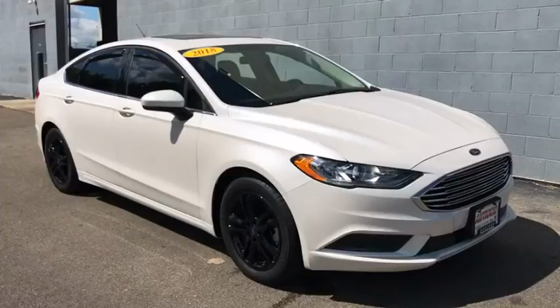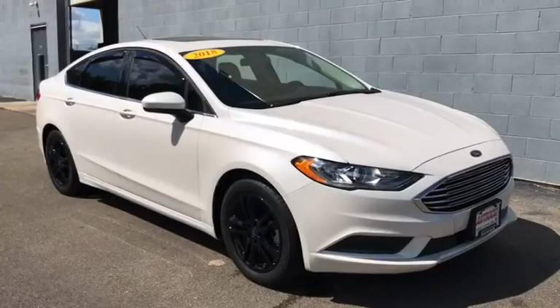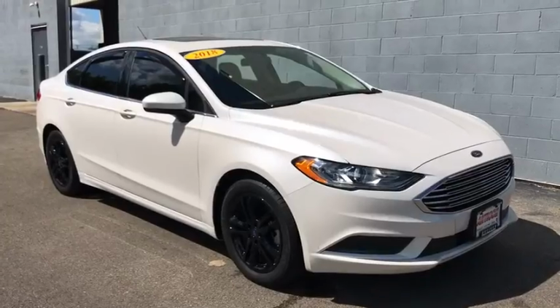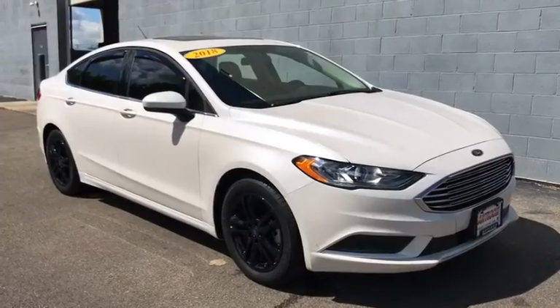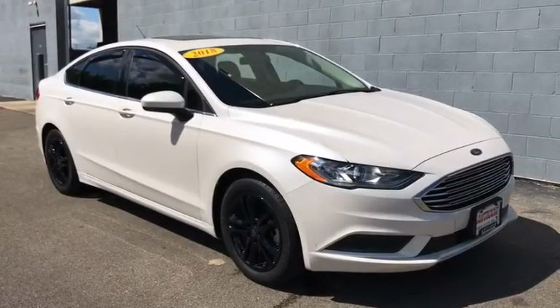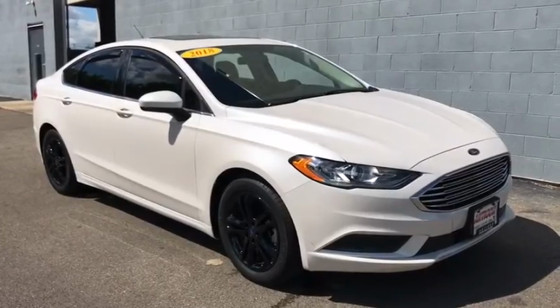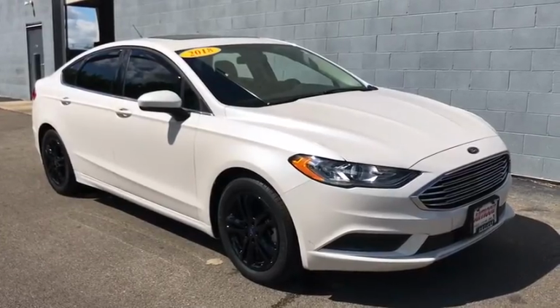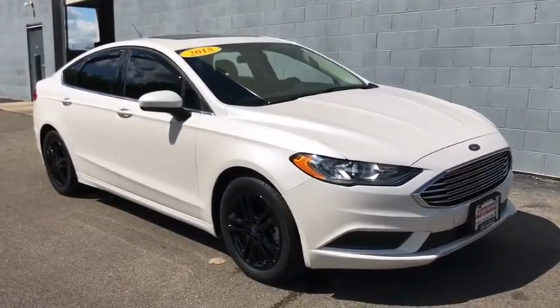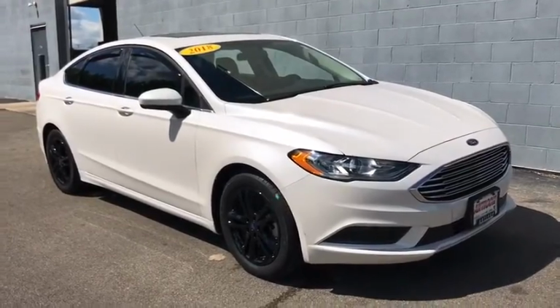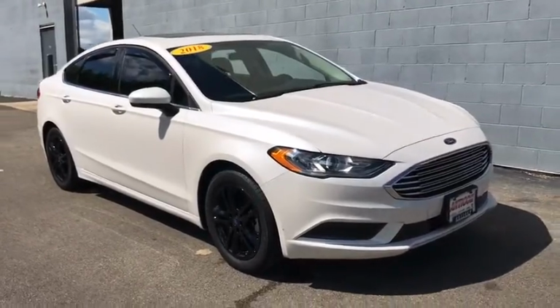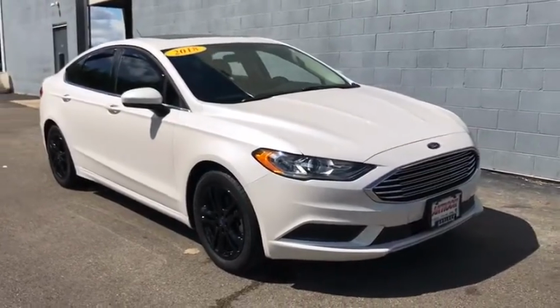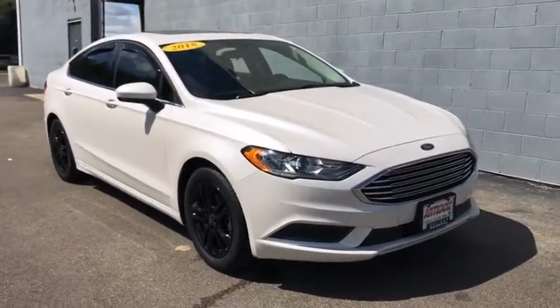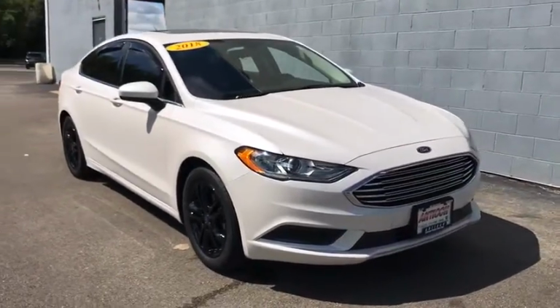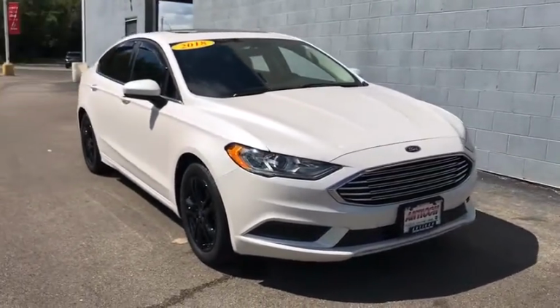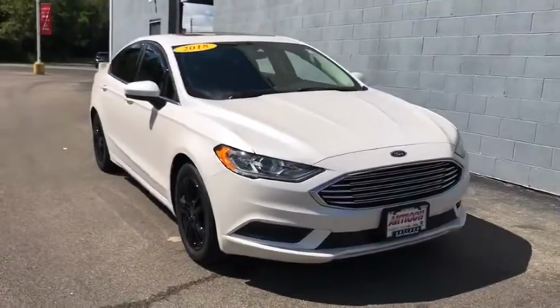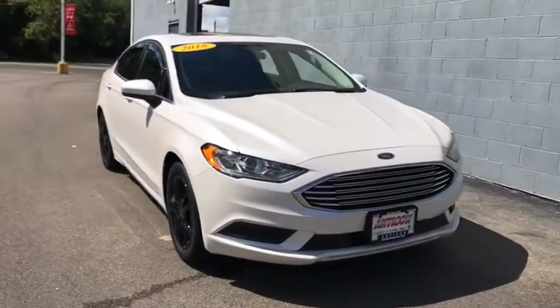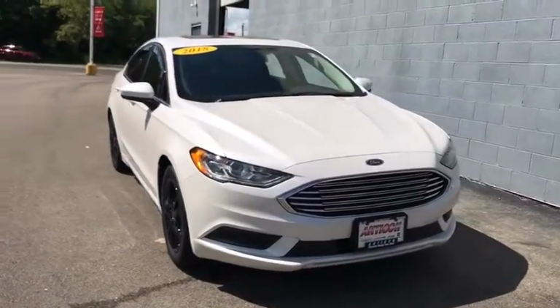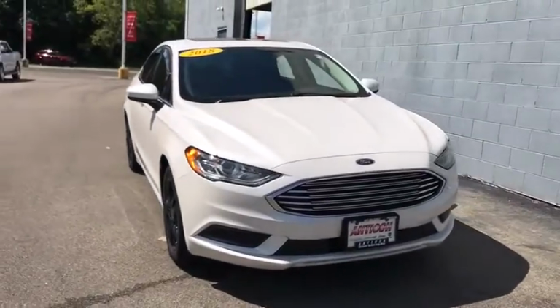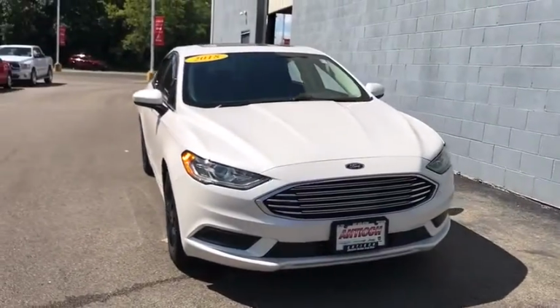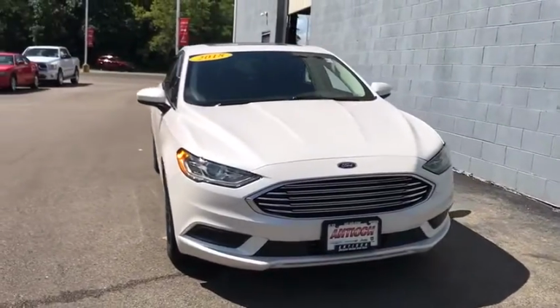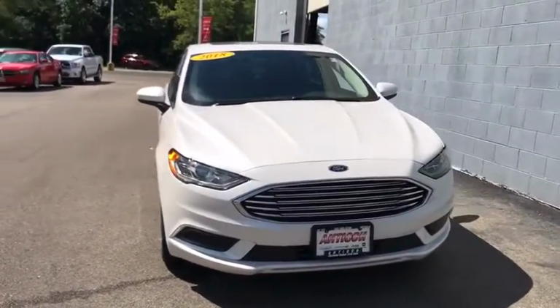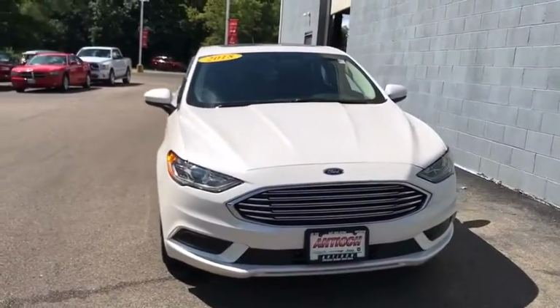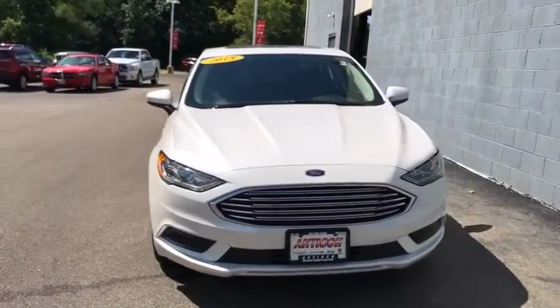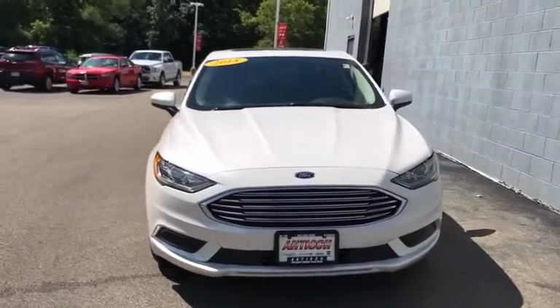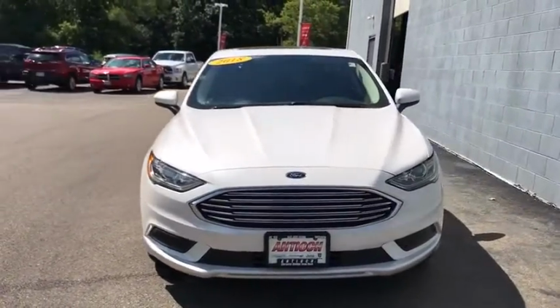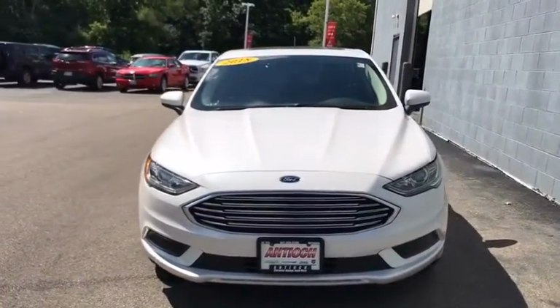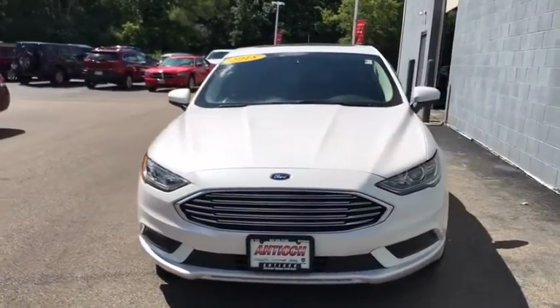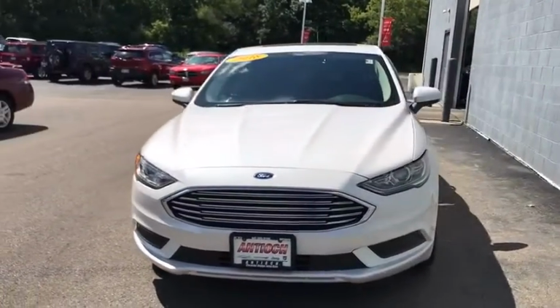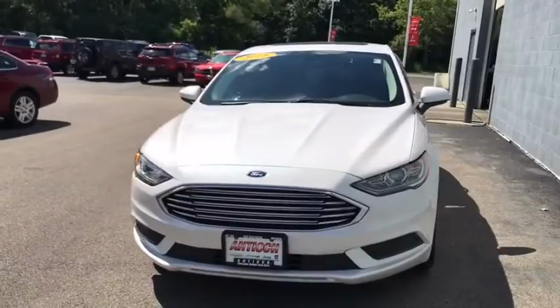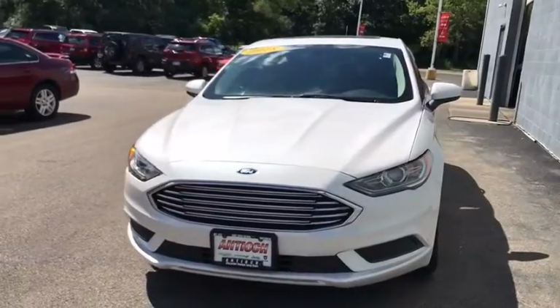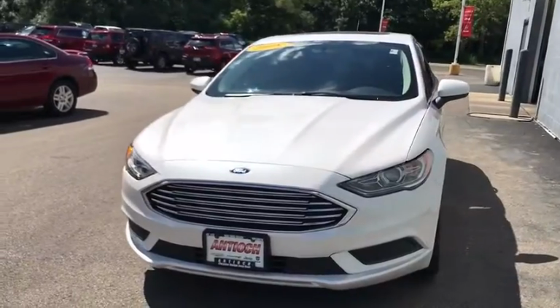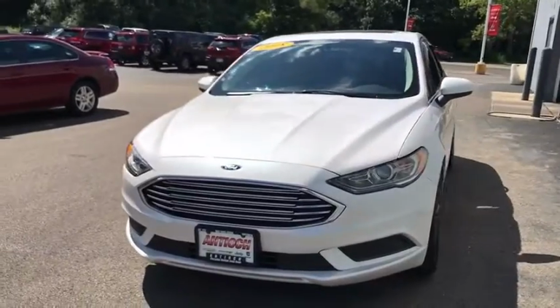Looking for the right vehicle? Check out the 2018 Ford Fusion. You can have both impressive power and great economy in a Fusion. This vehicle has less than 15,000 miles.